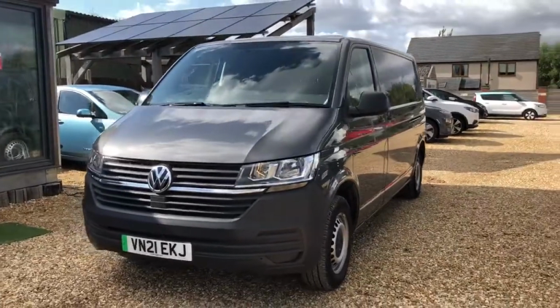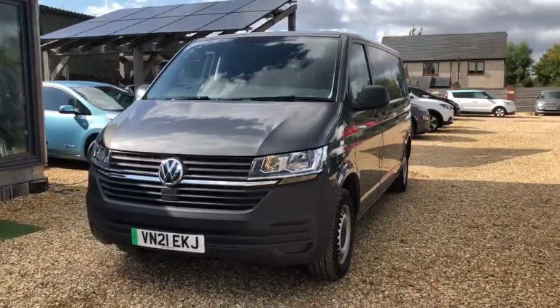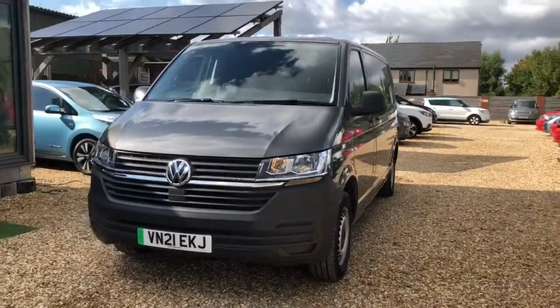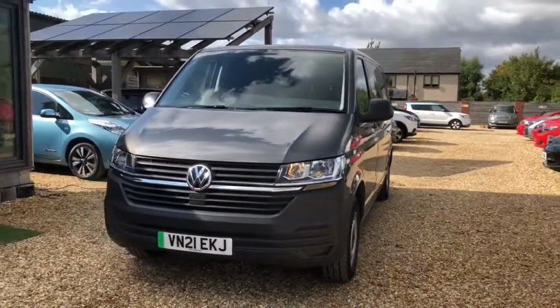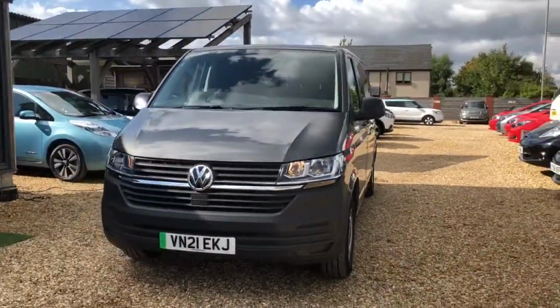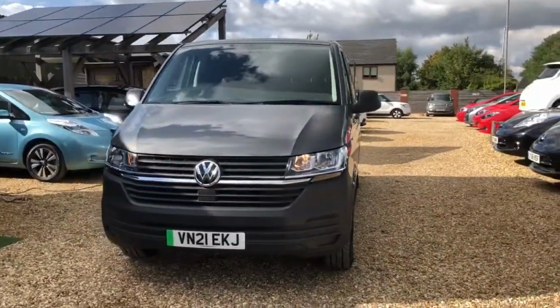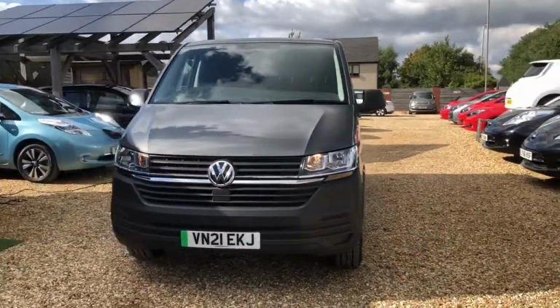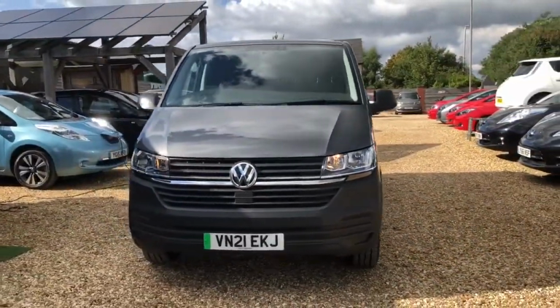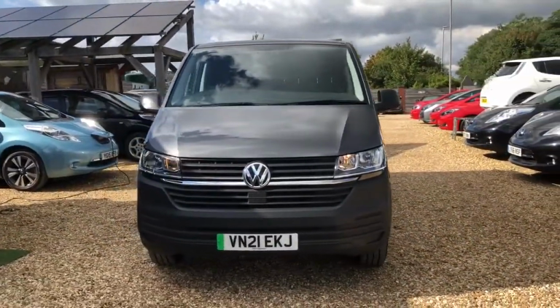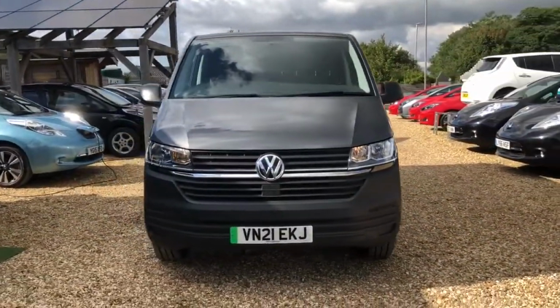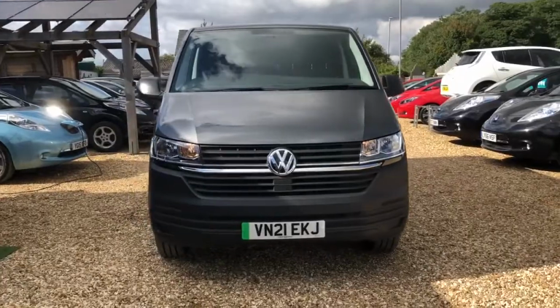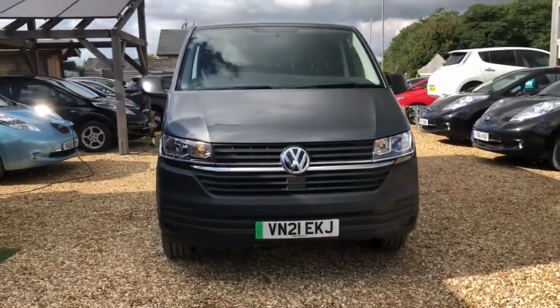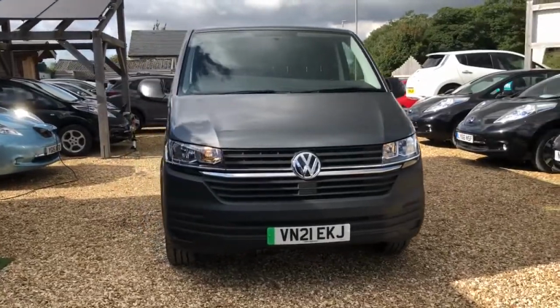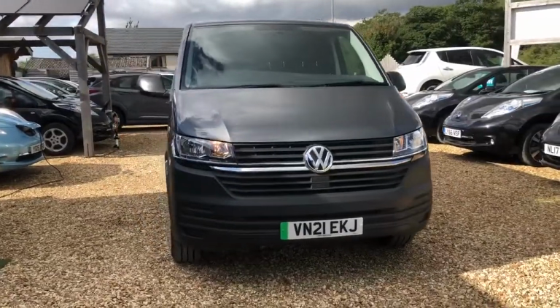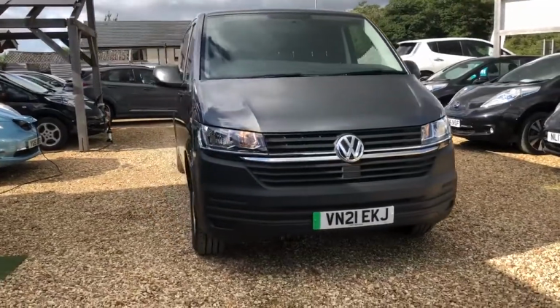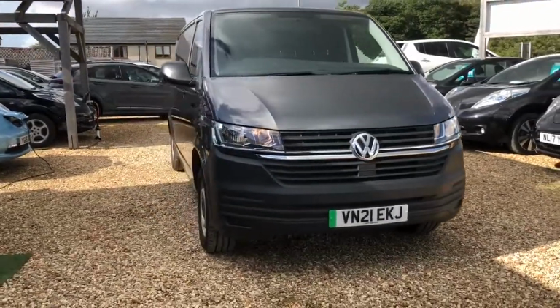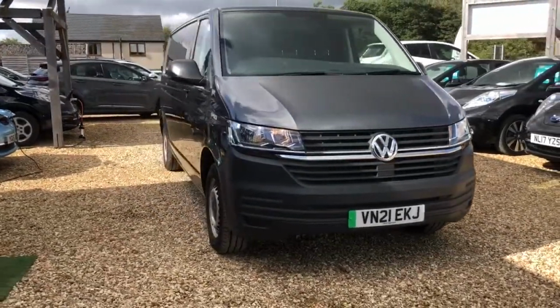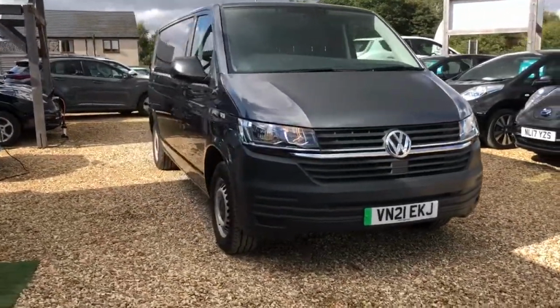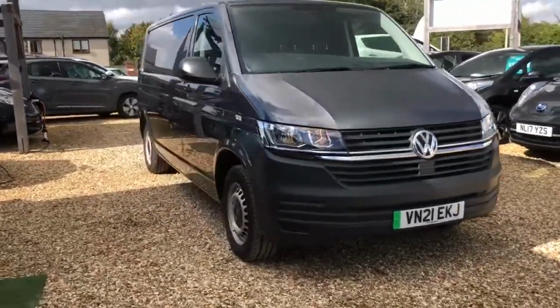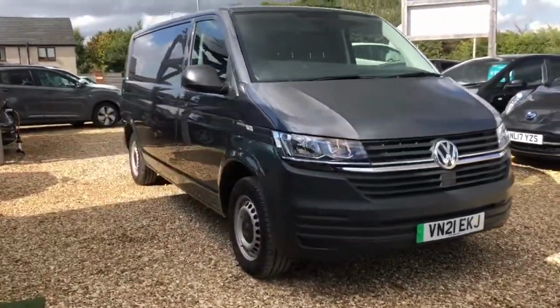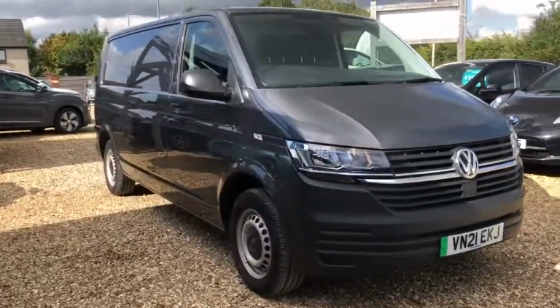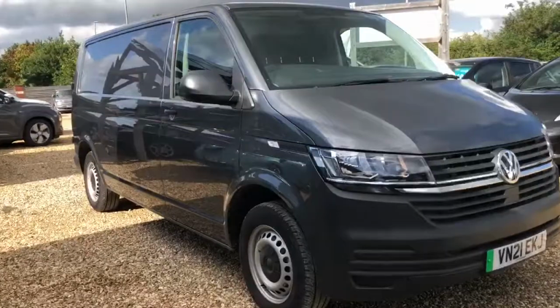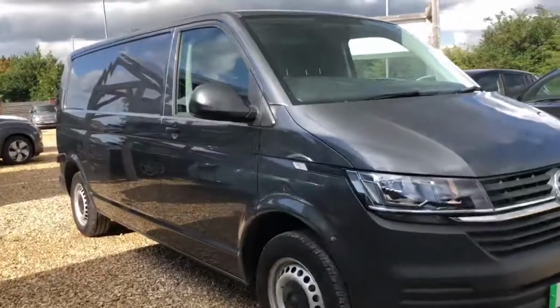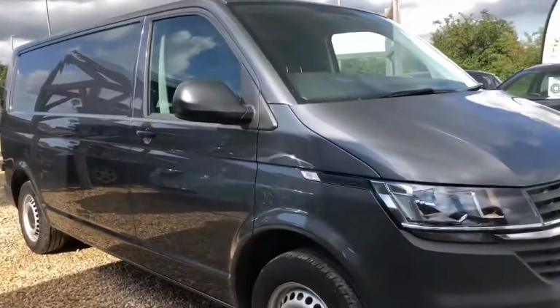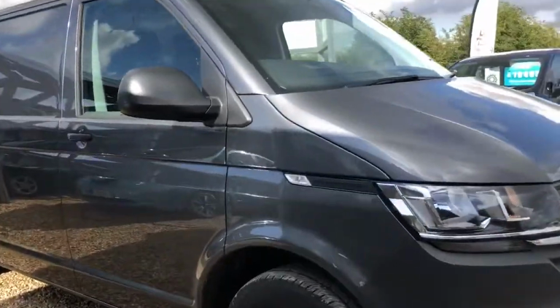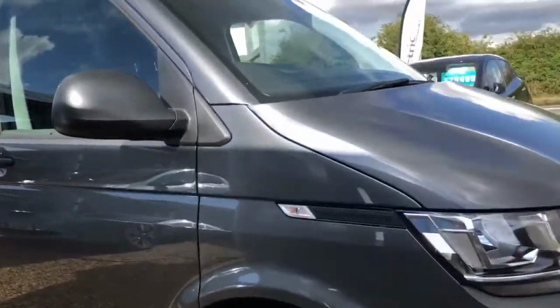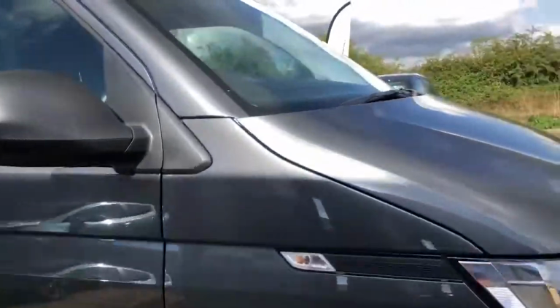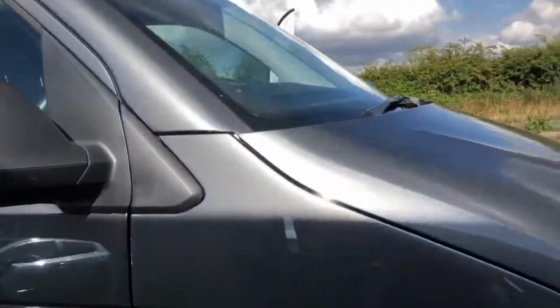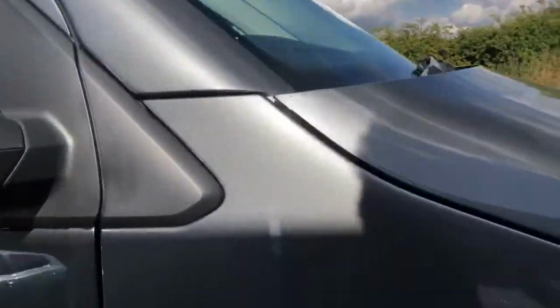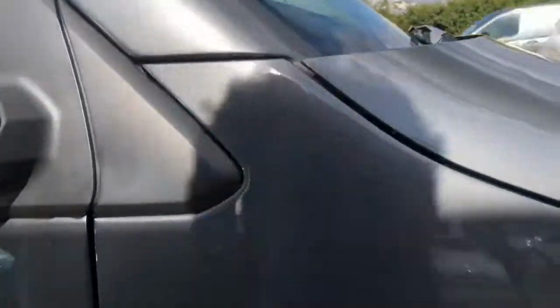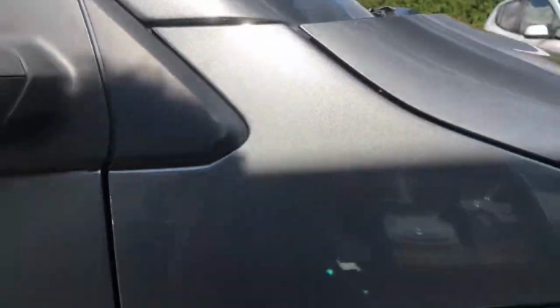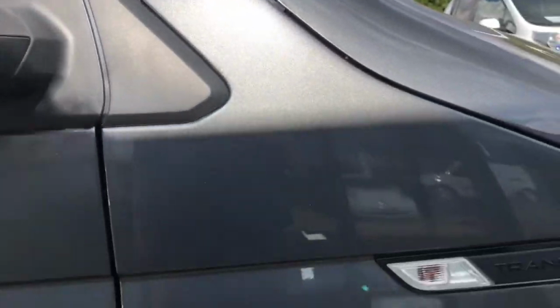It's a 37.3 kilowatt battery capacity, it's an early 2021 plate, and it's done 2,655 miles on the clock.